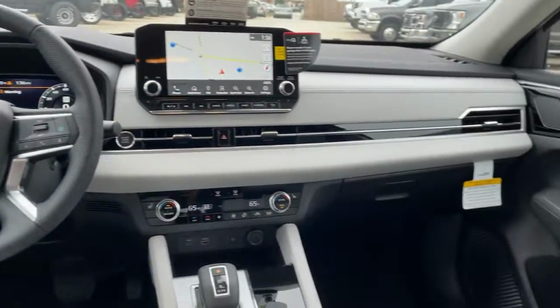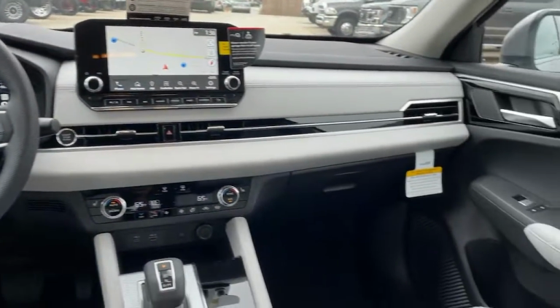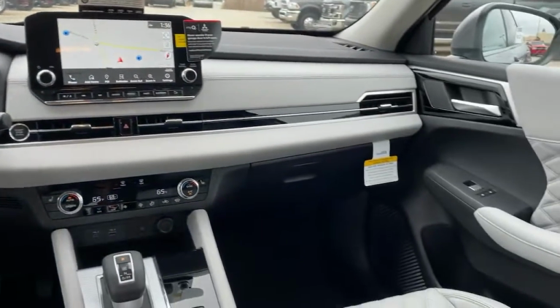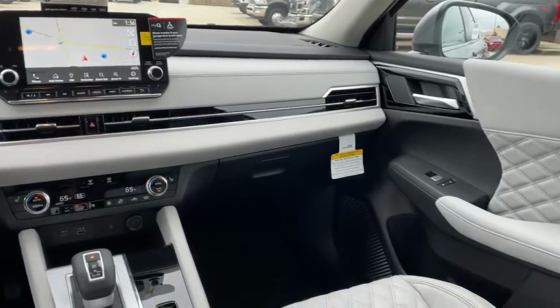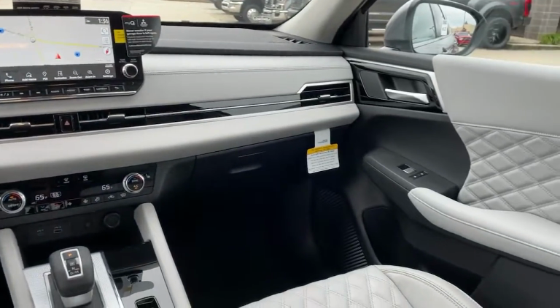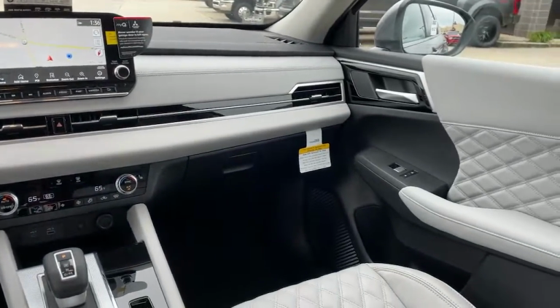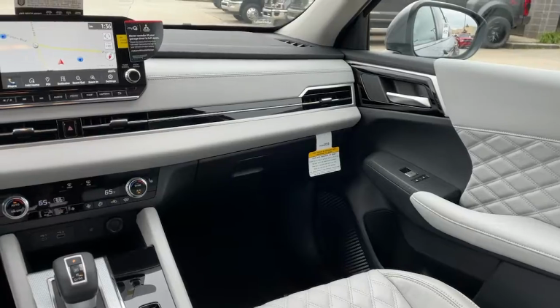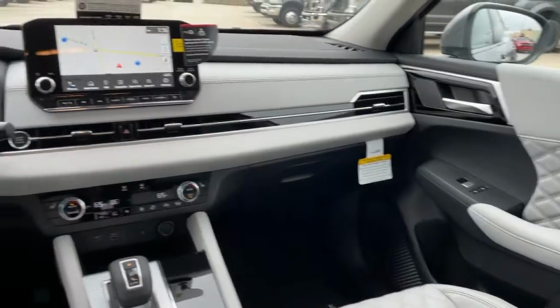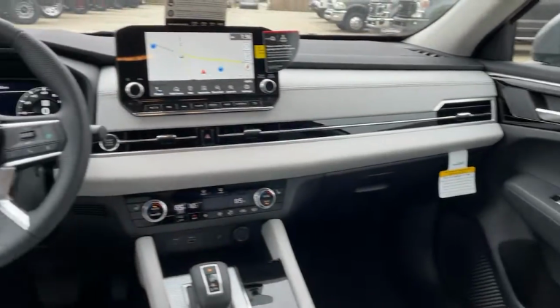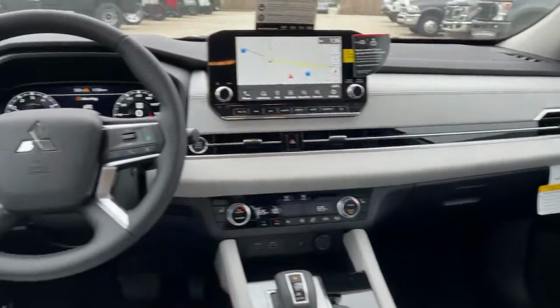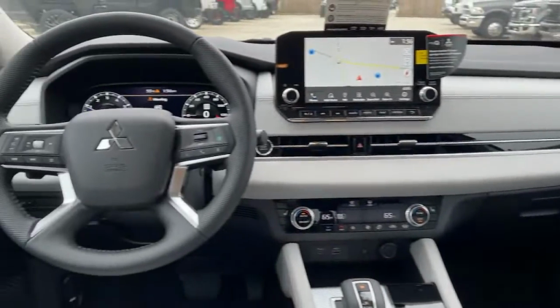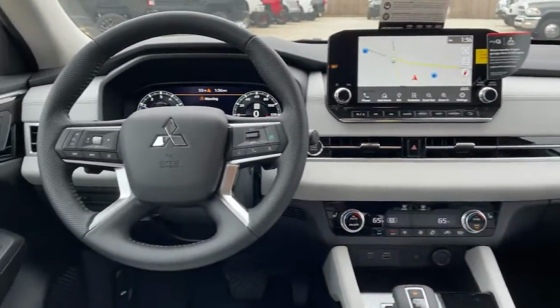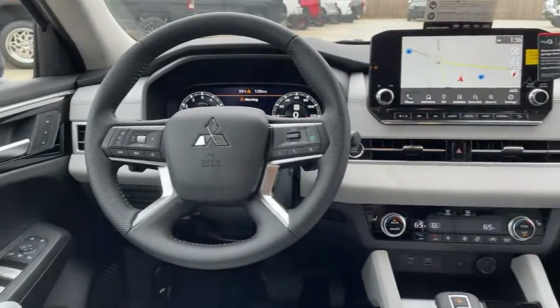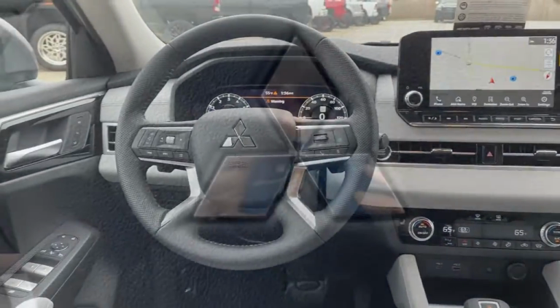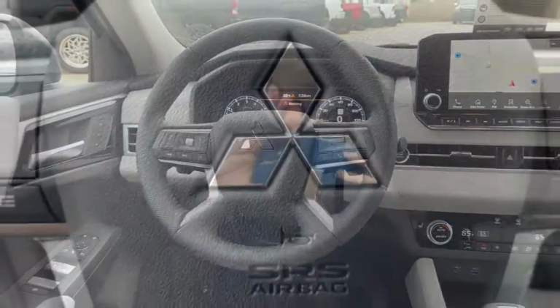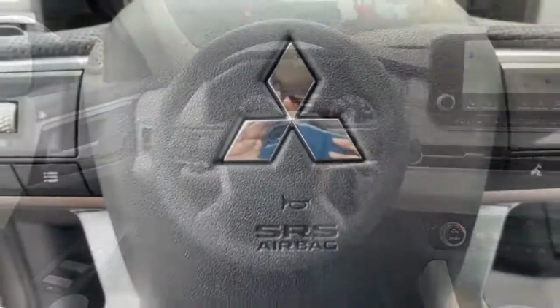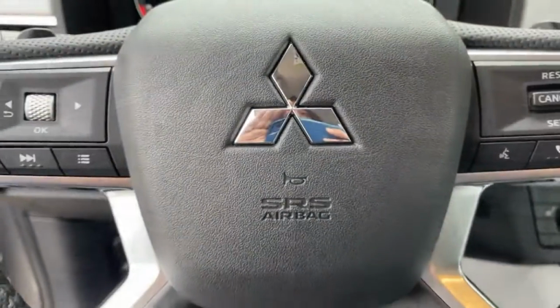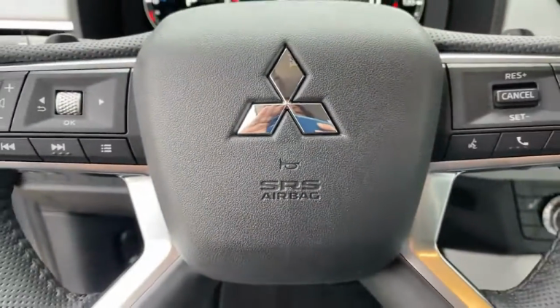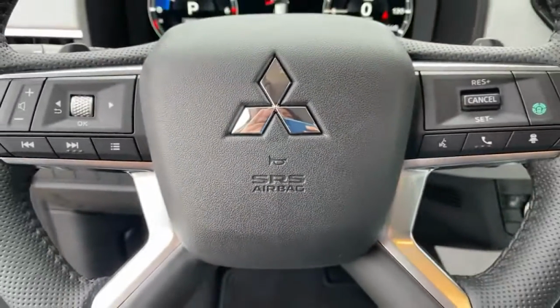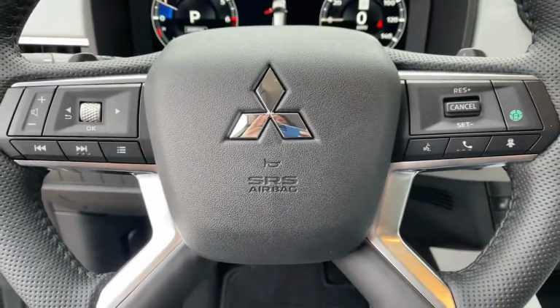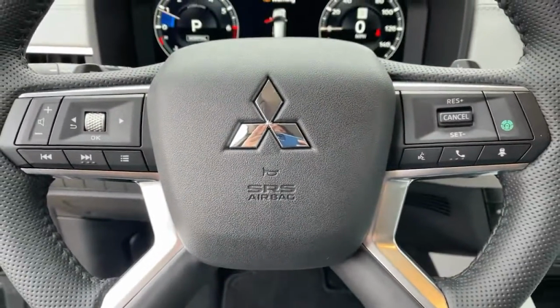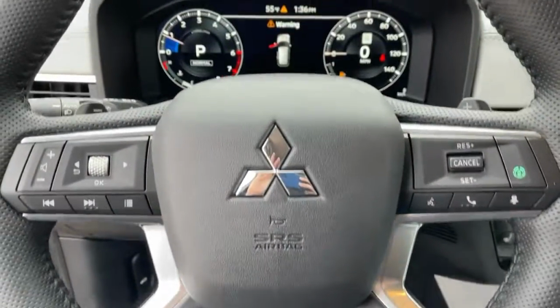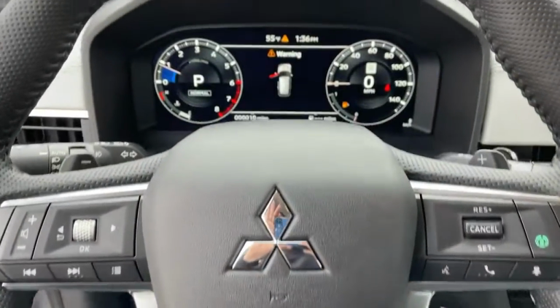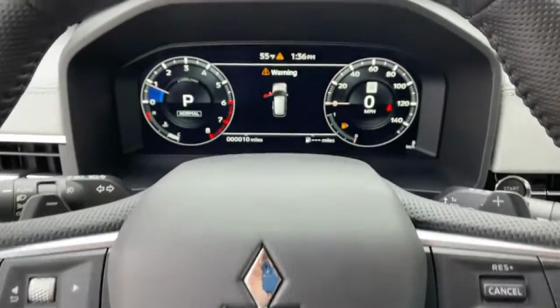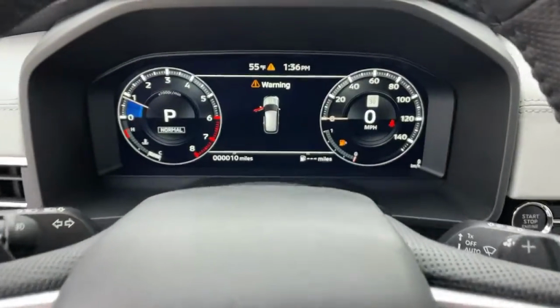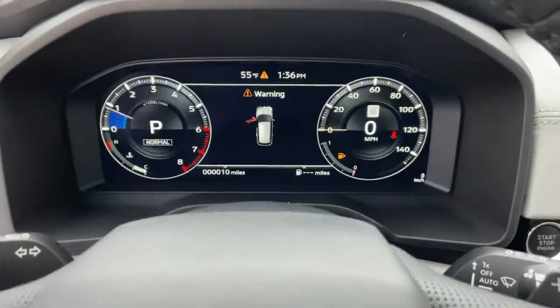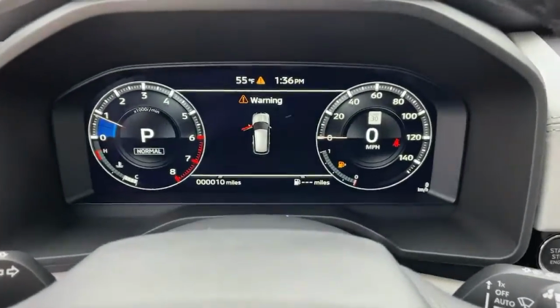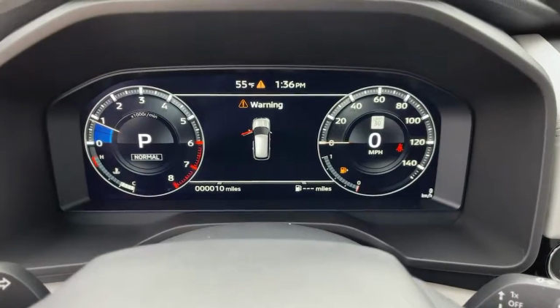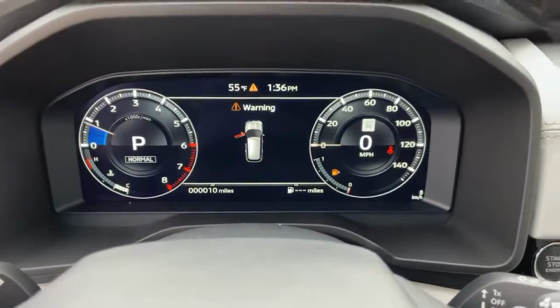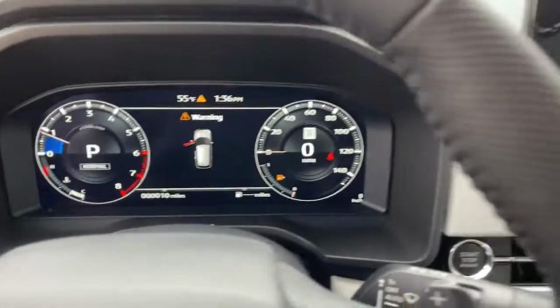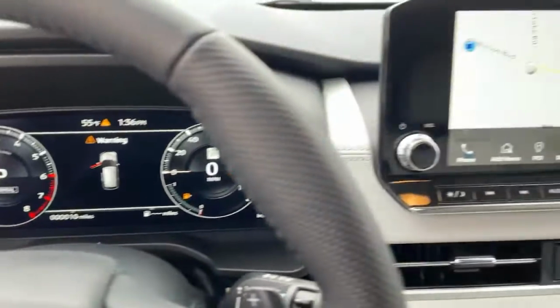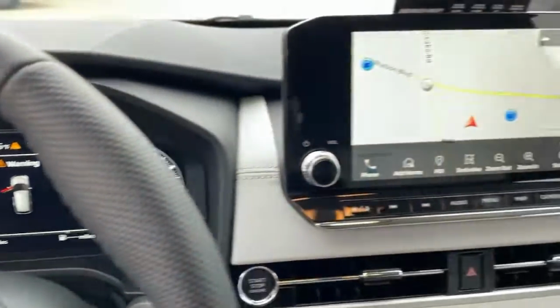Don't miss the chance to drive home in this boldly stylish Outlander. Our team will give you an outstanding road test experience. Stop in today.